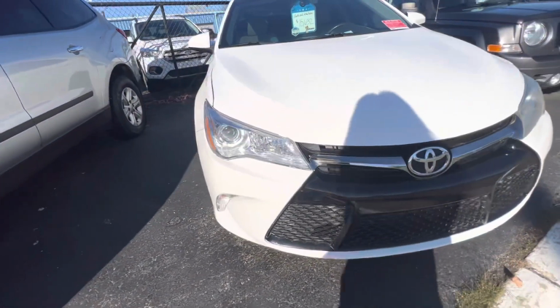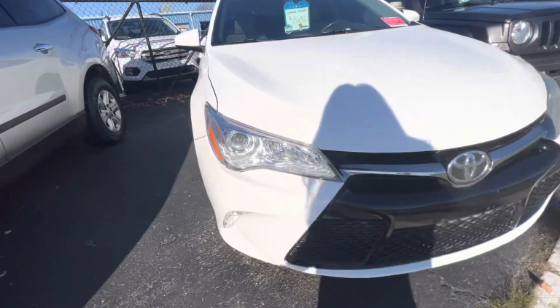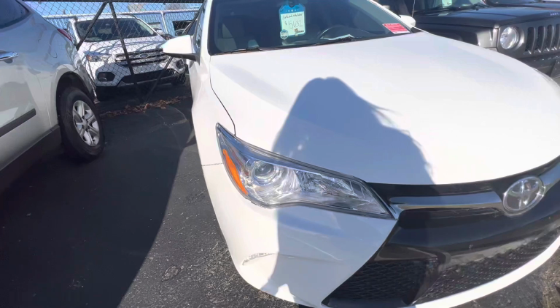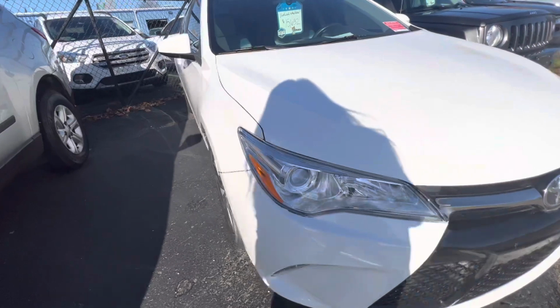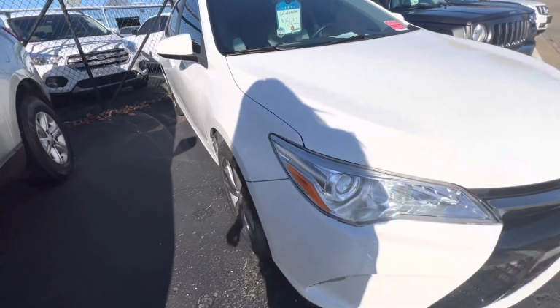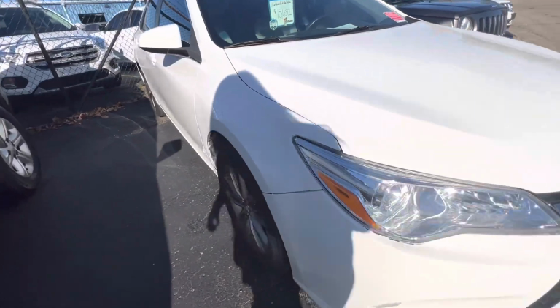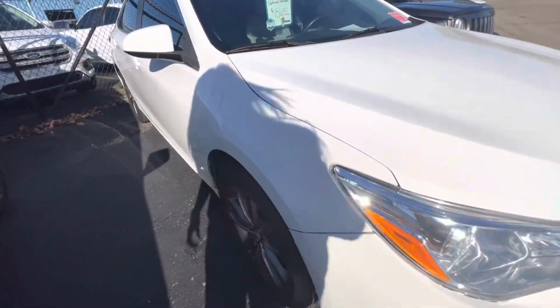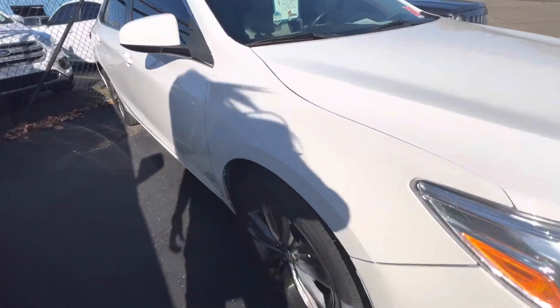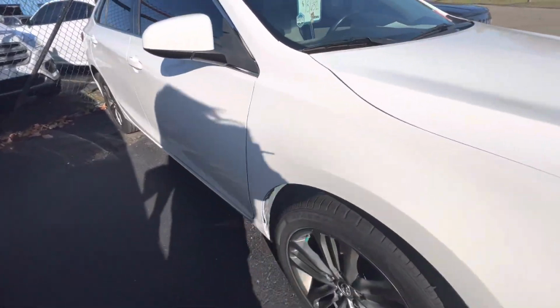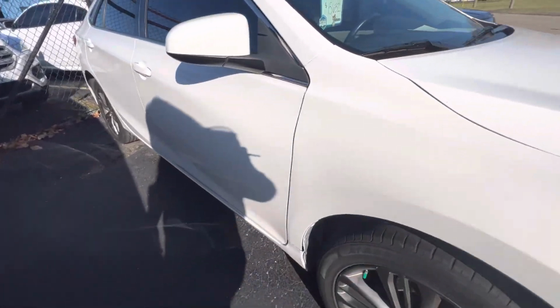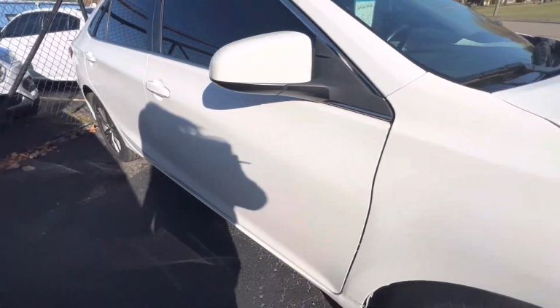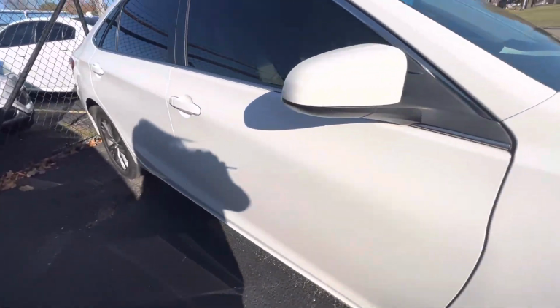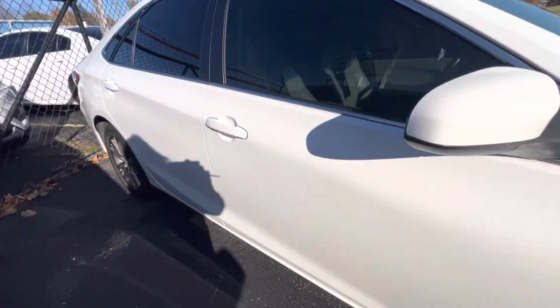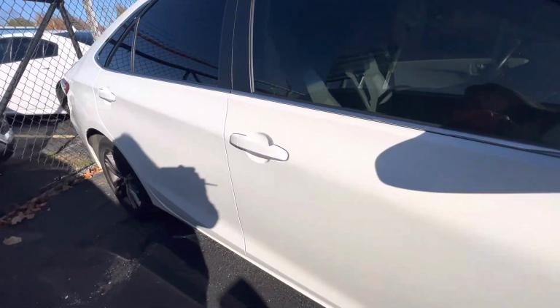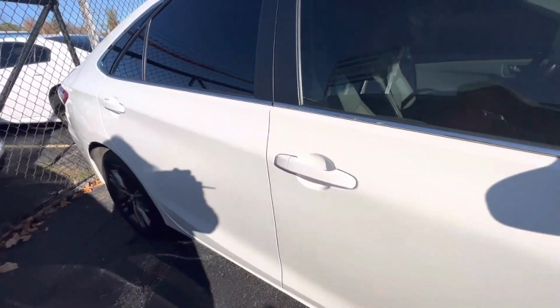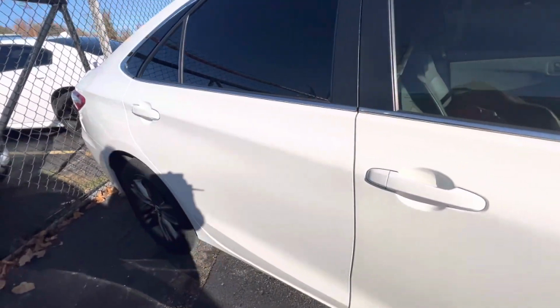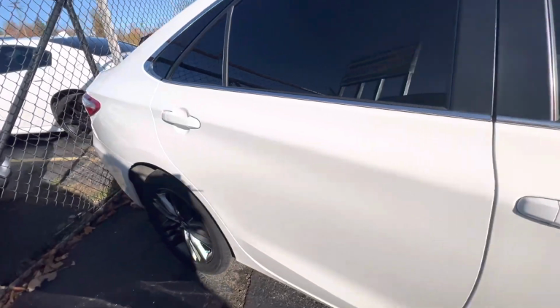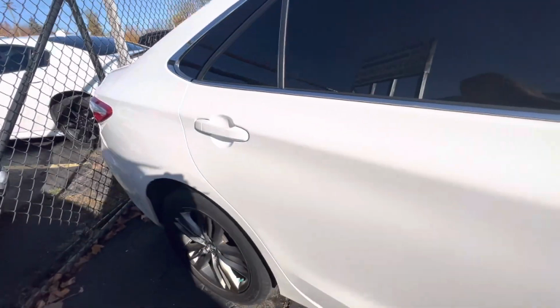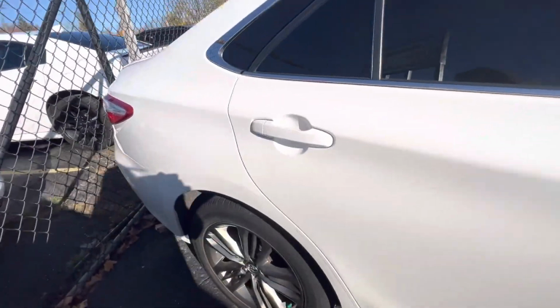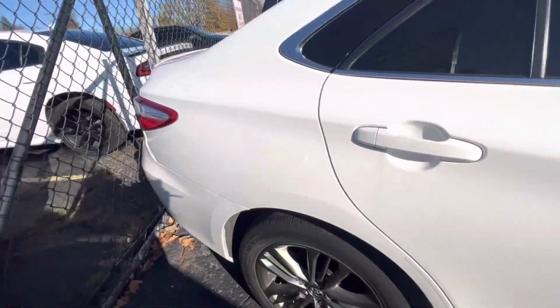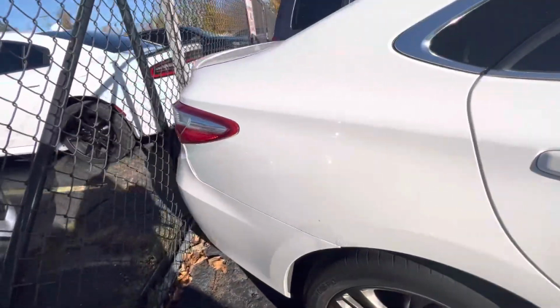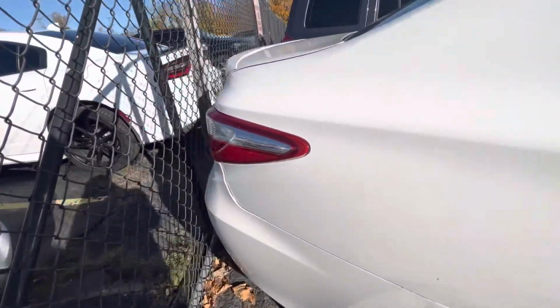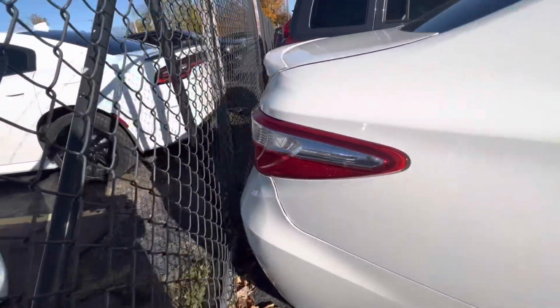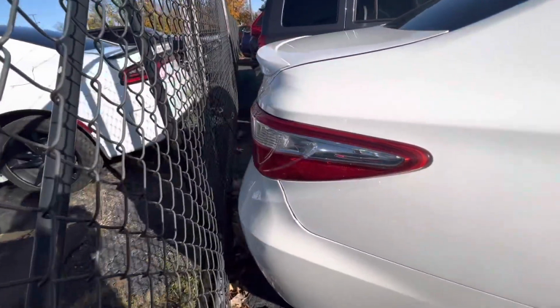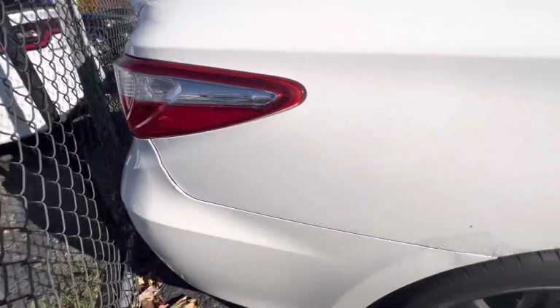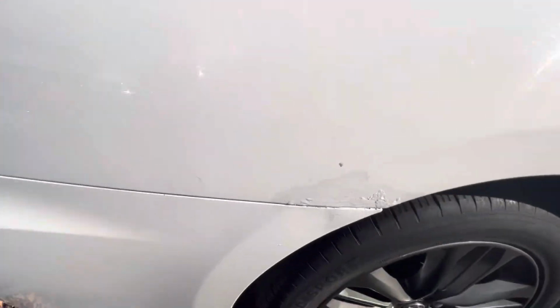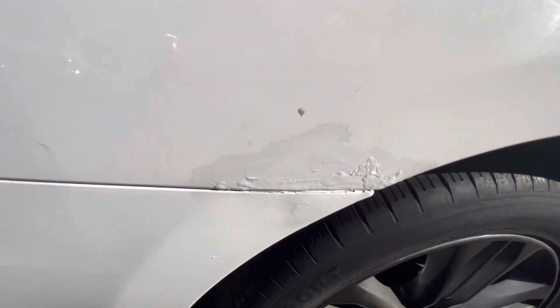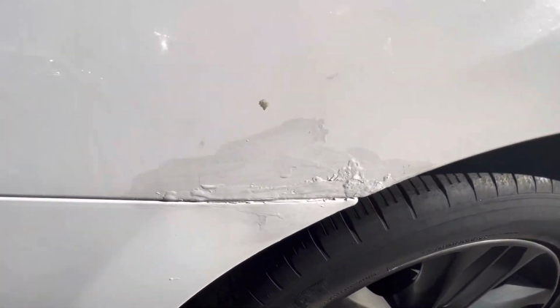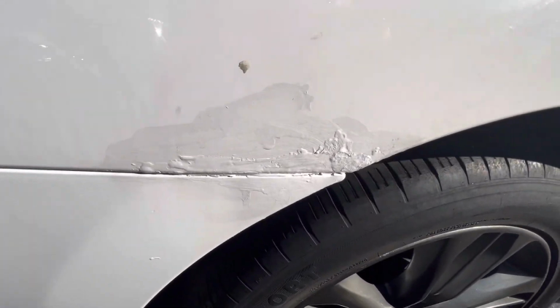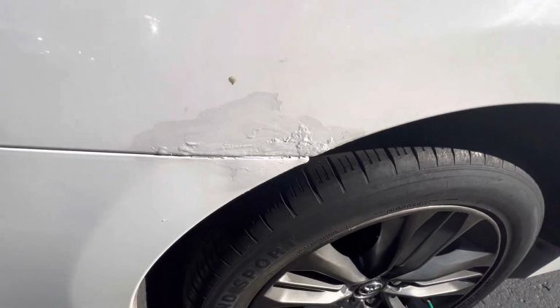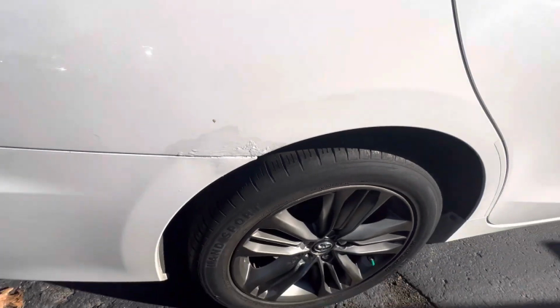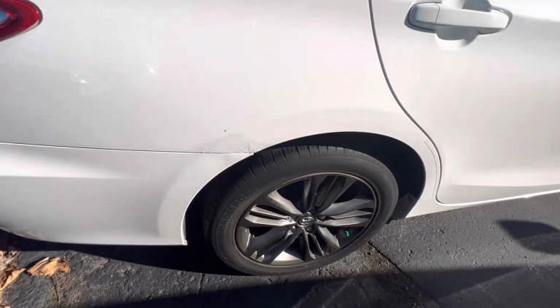We're only asking $15,632 for this vehicle. There's some touch-up that wouldn't pass our inspection.